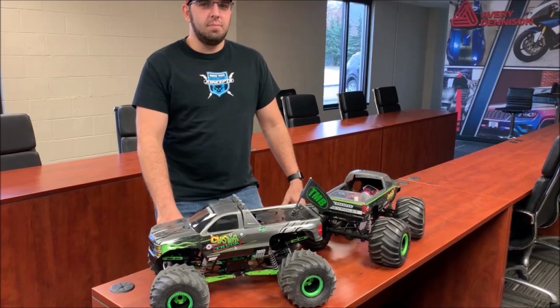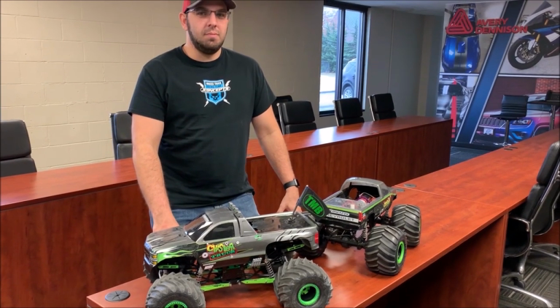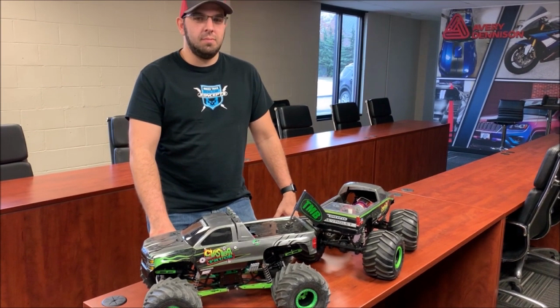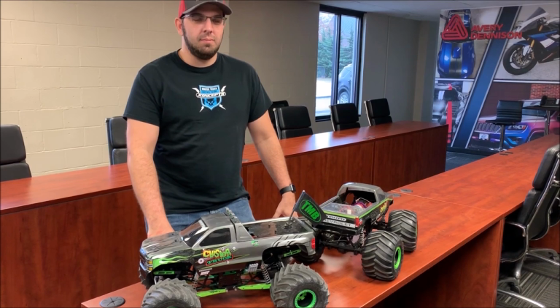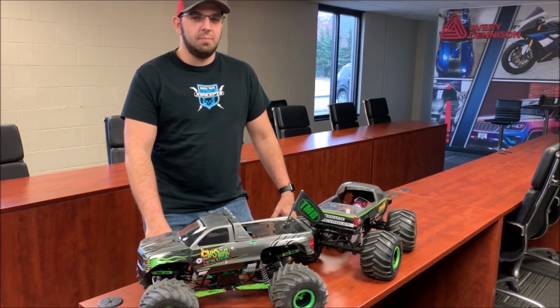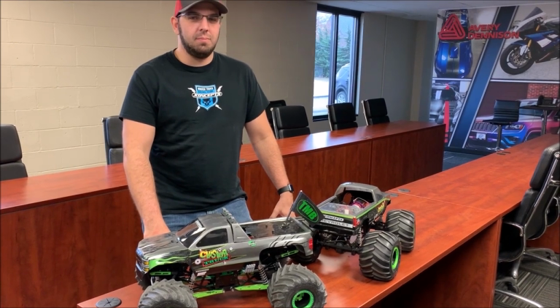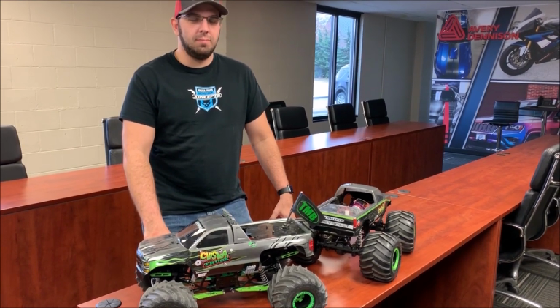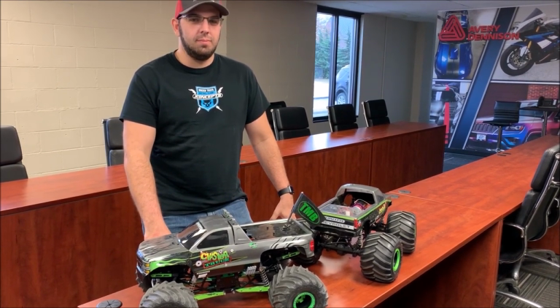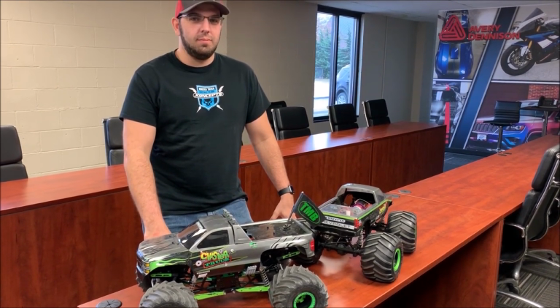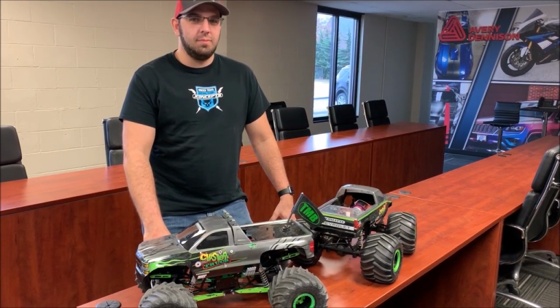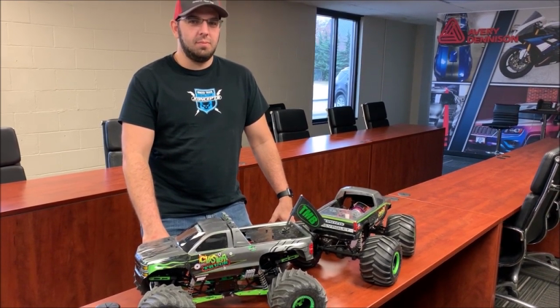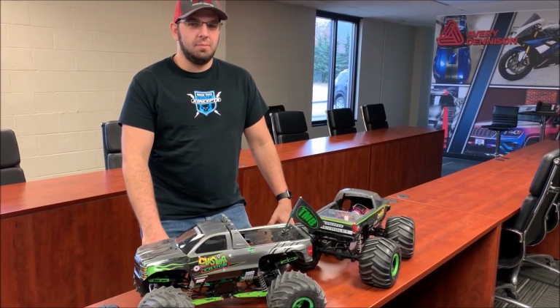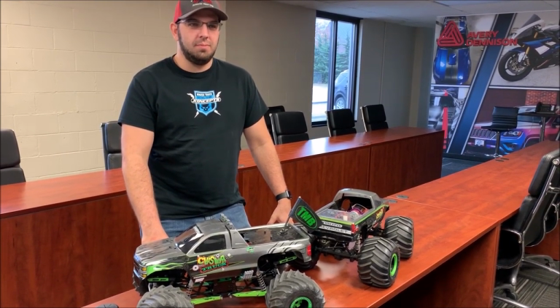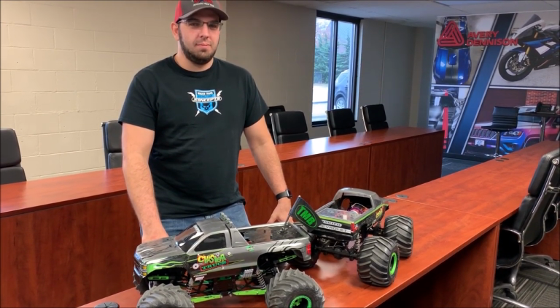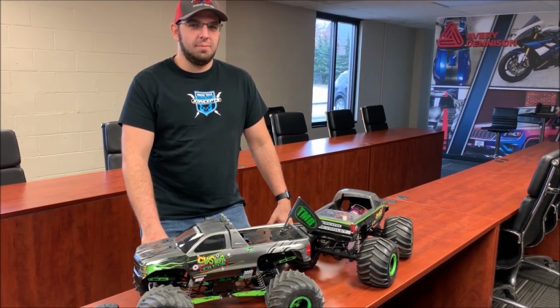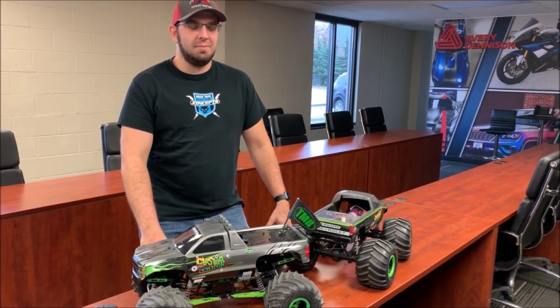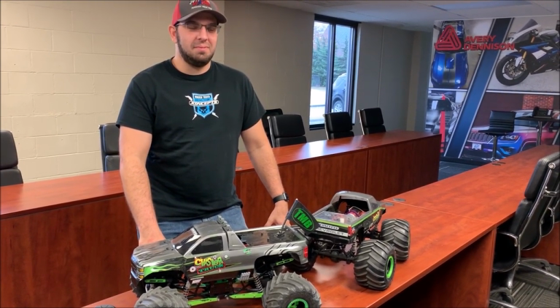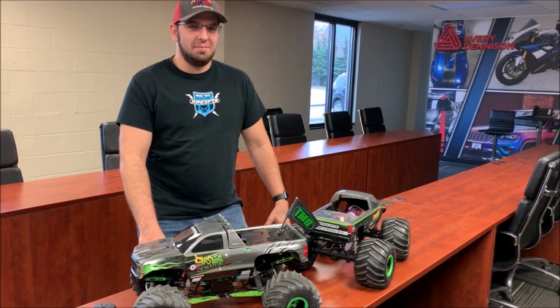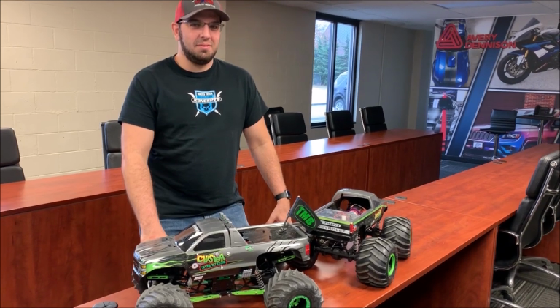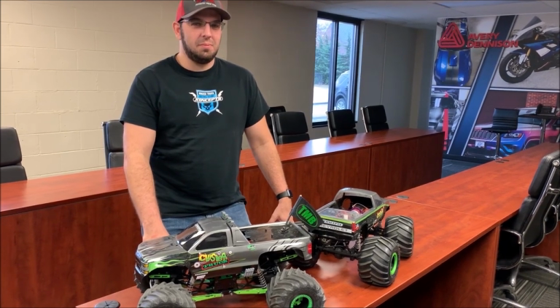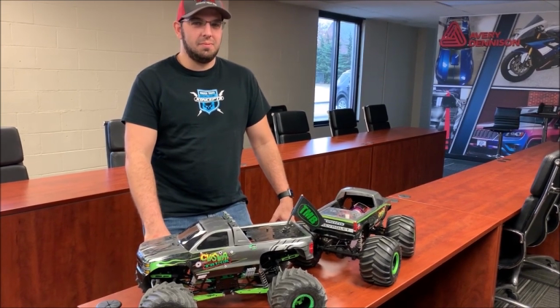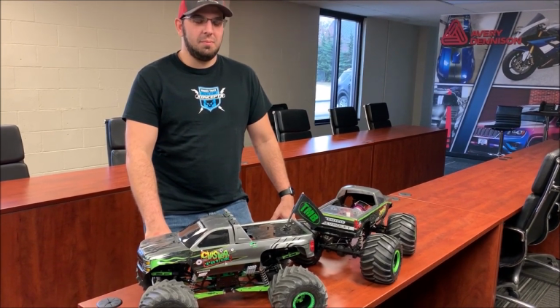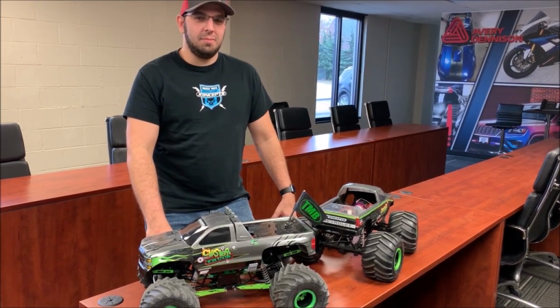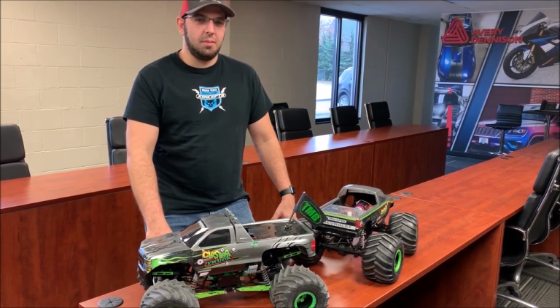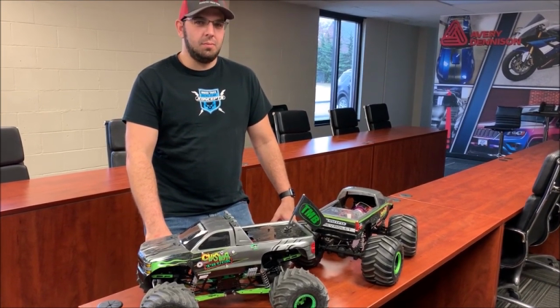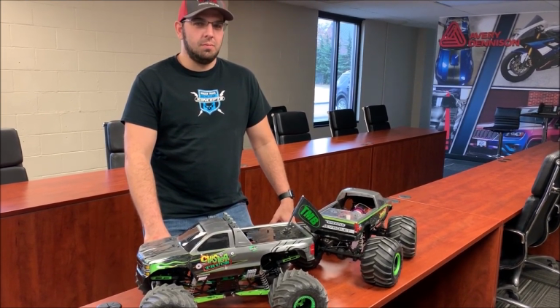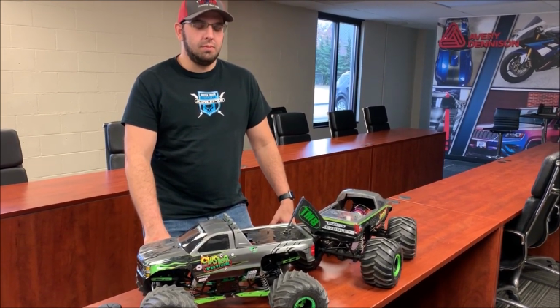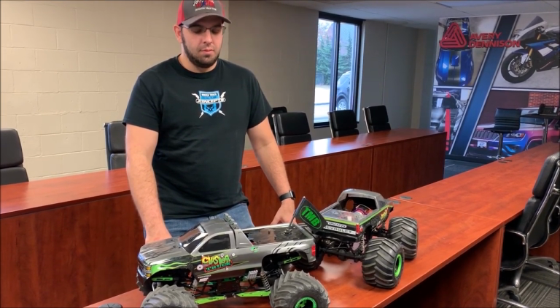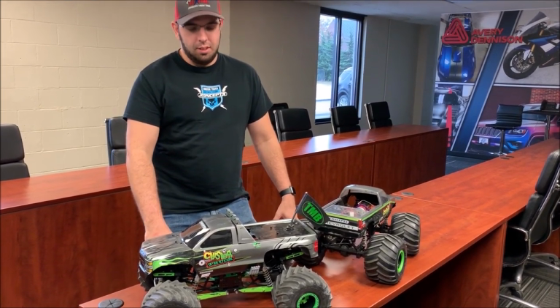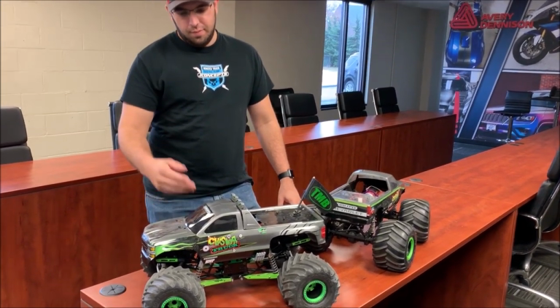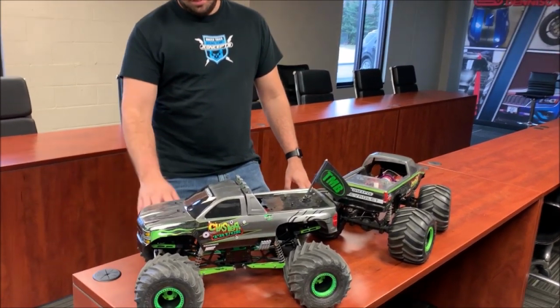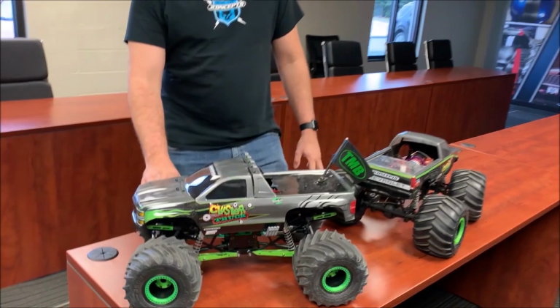Hey guys, Doug here behind the camera with another Trigger King Tech episode. I have Danny Mass here finally on camera to talk about his cluster truck. So Danny, let's talk about your racer first, then we'll go to the sport mod. Let's see what we got here.